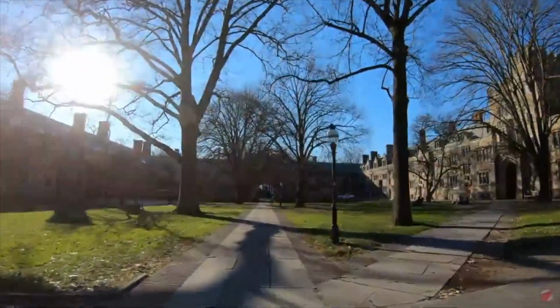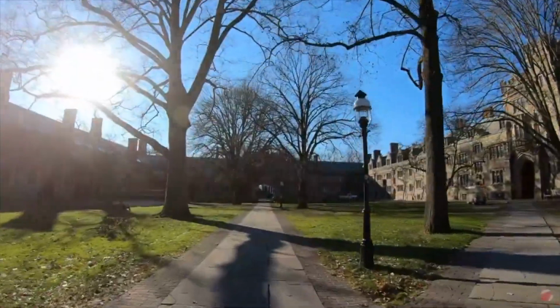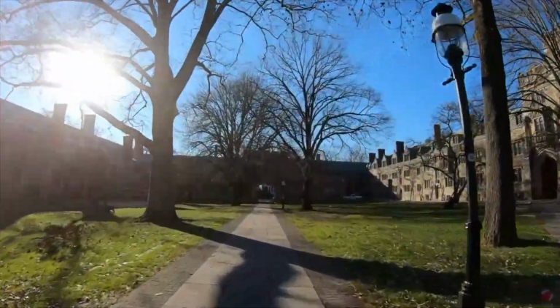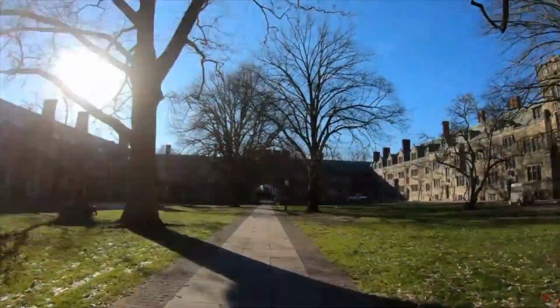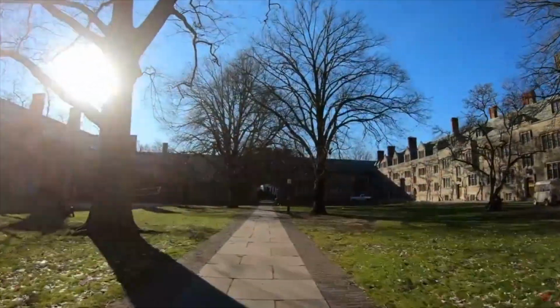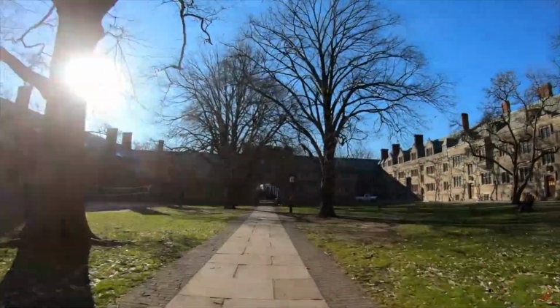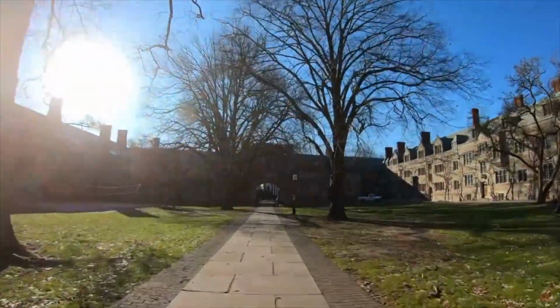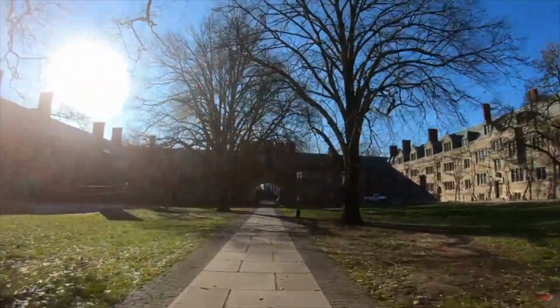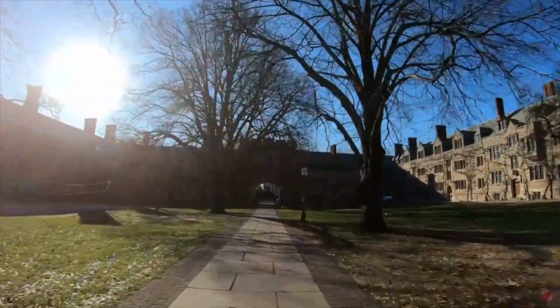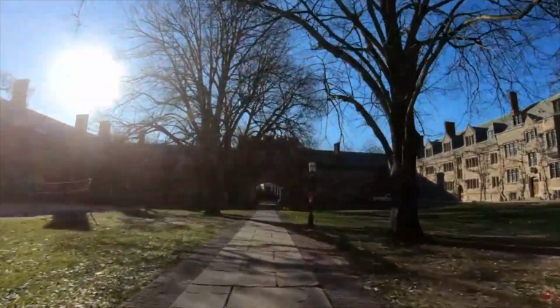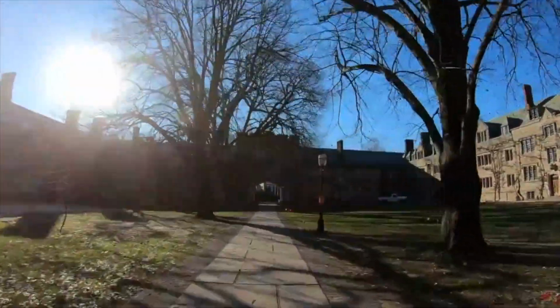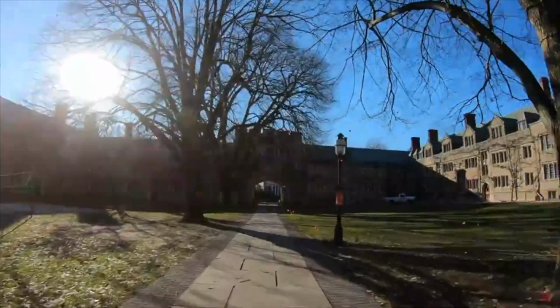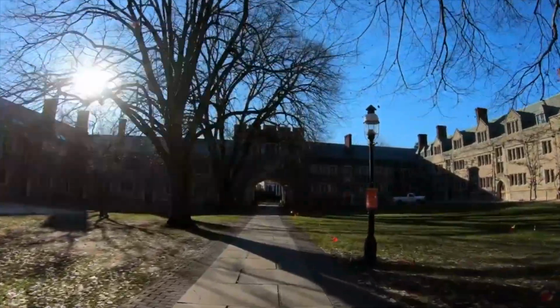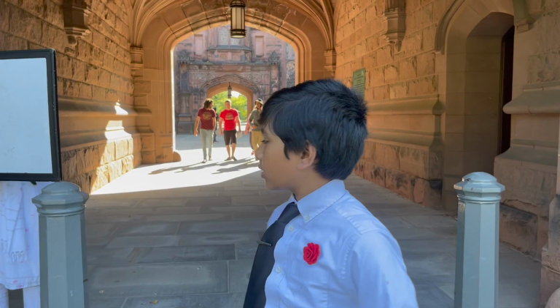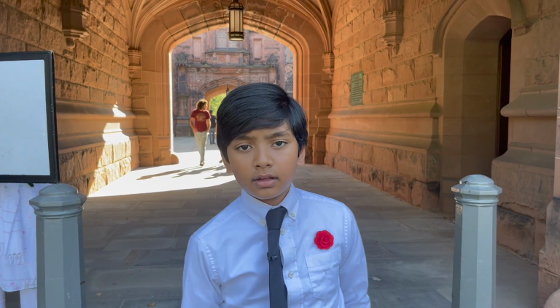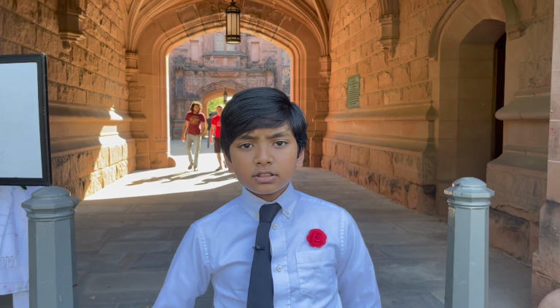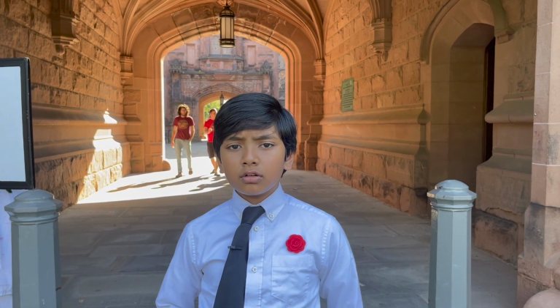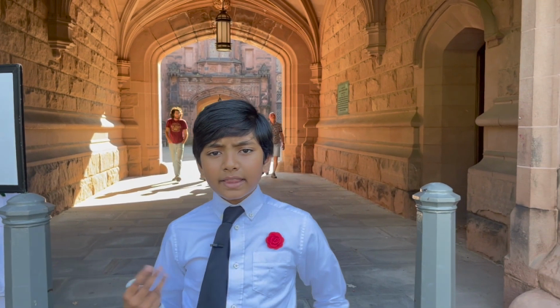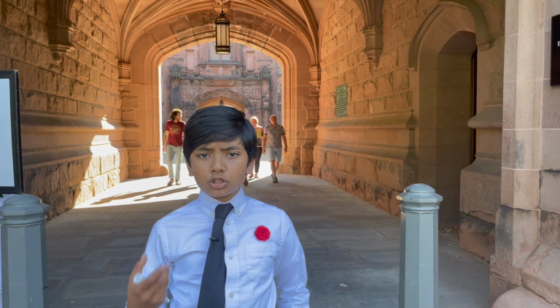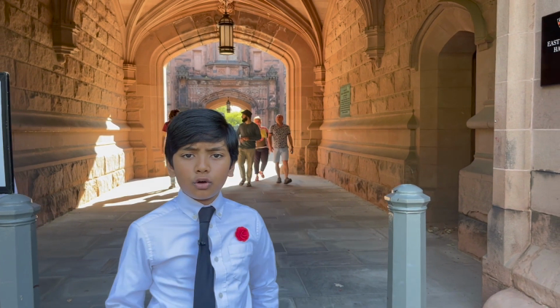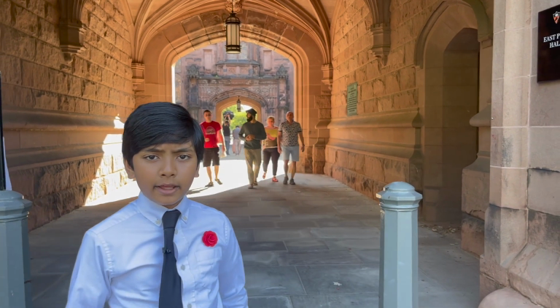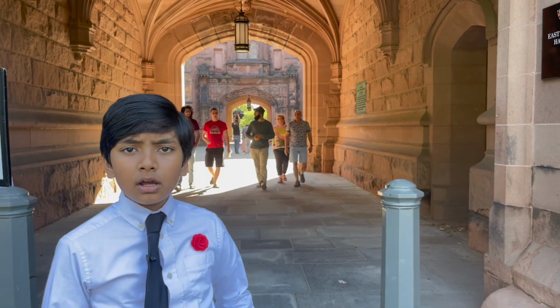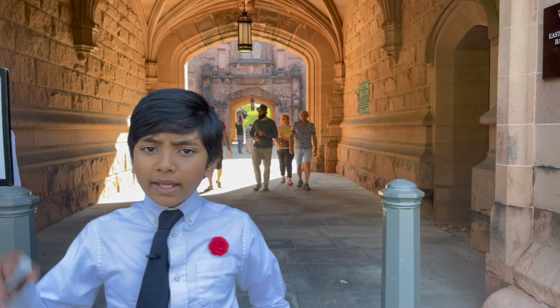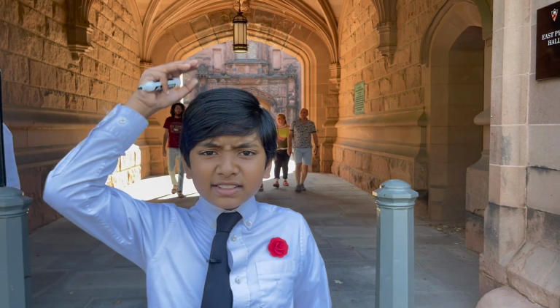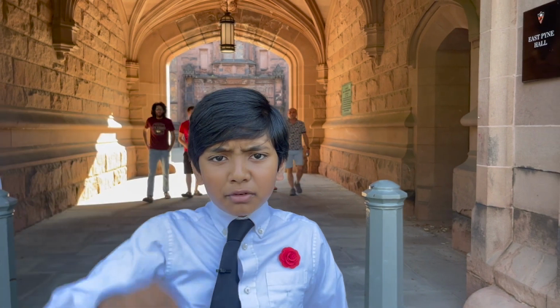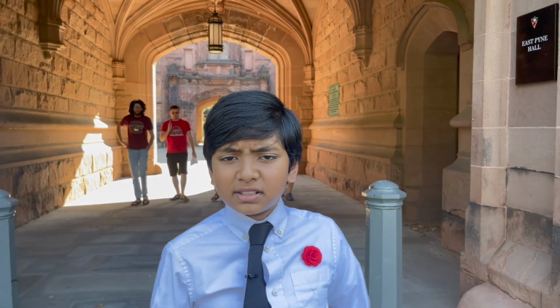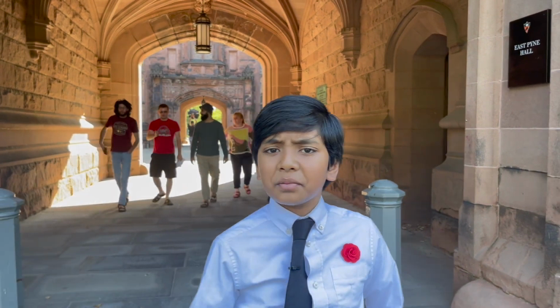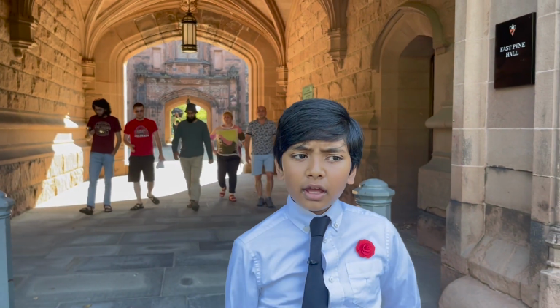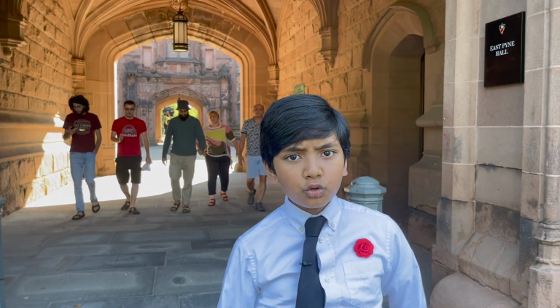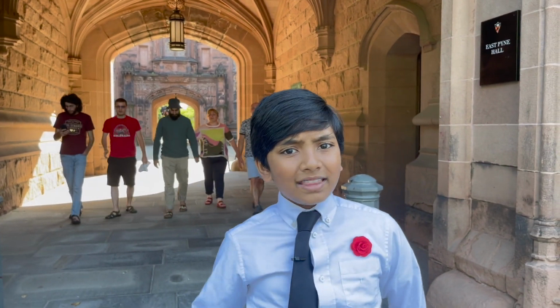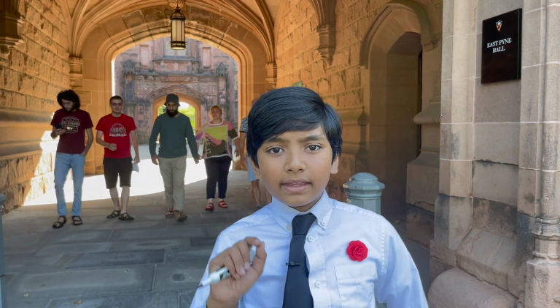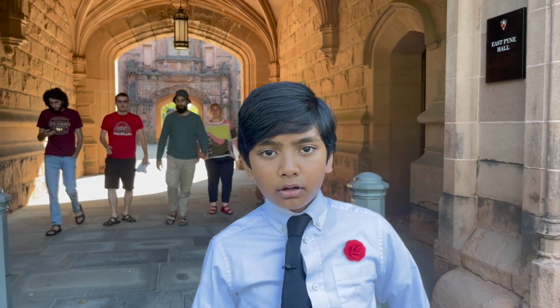Princeton University is difficult. Can a Princeton English major solve physics problems? As you can see, I have five Princeton English majors behind me. I want to pick one of them randomly to solve a physics problem with me.